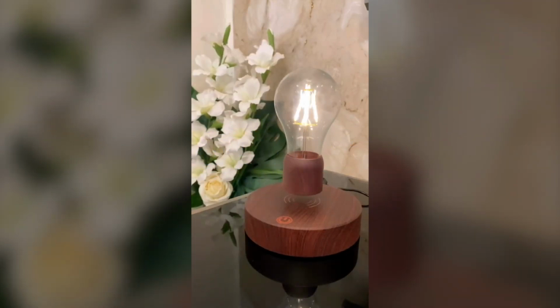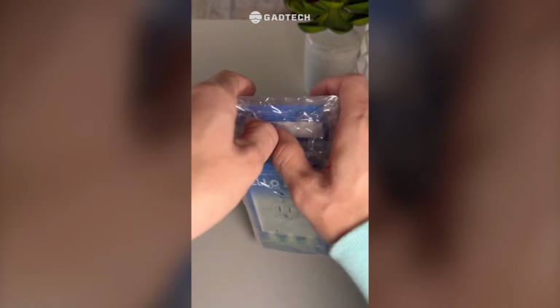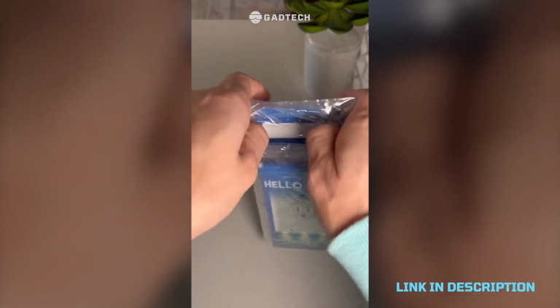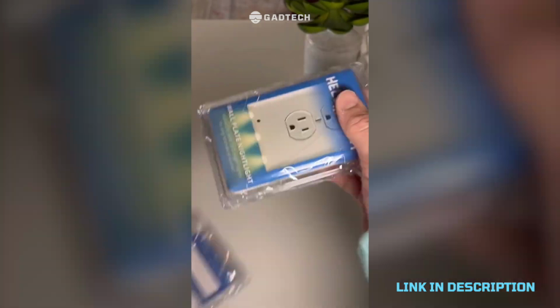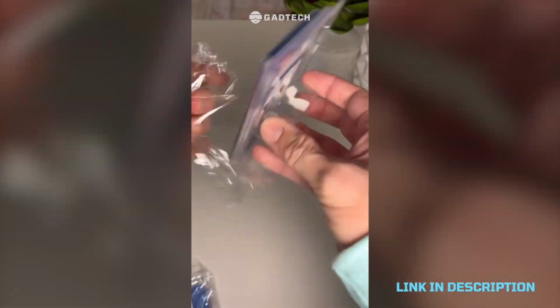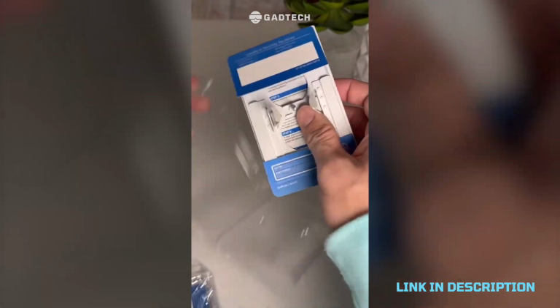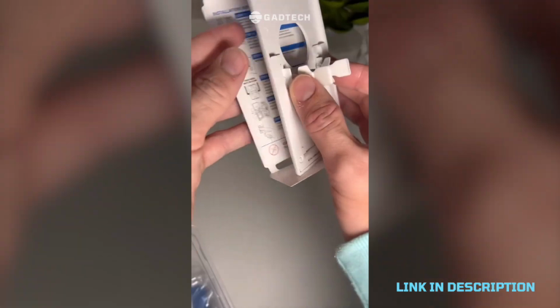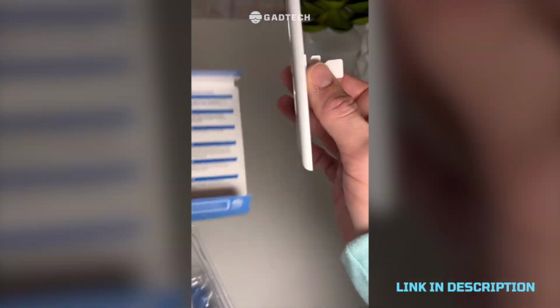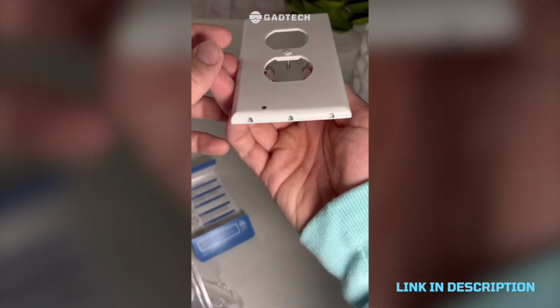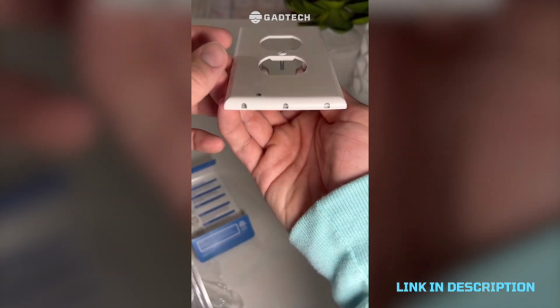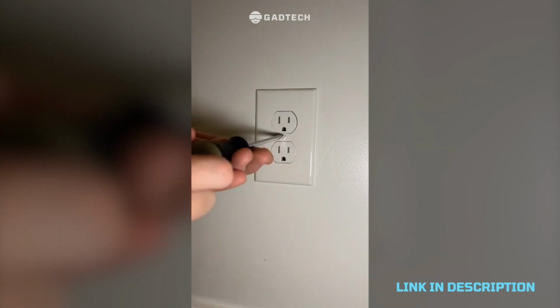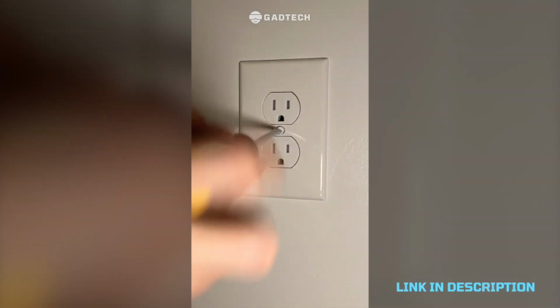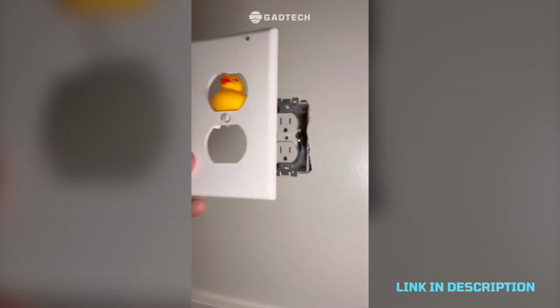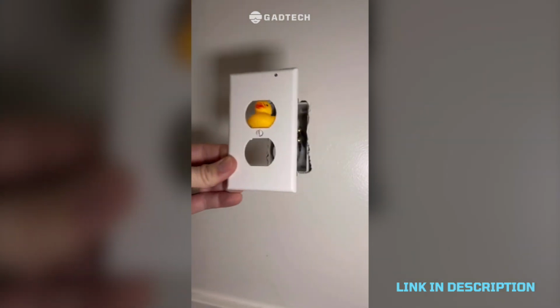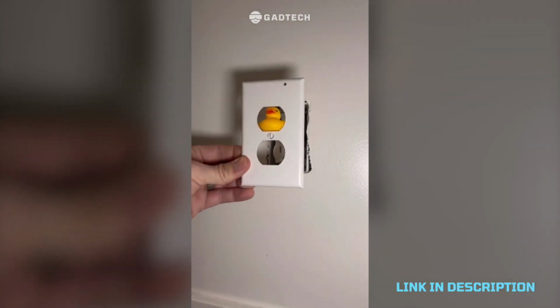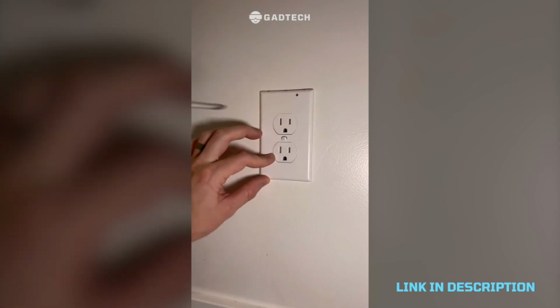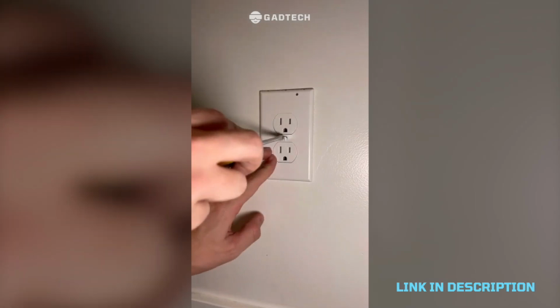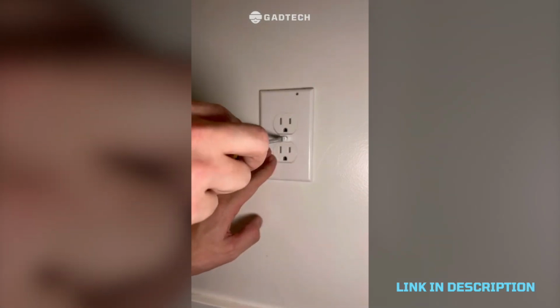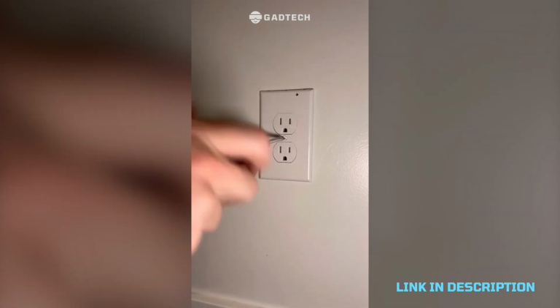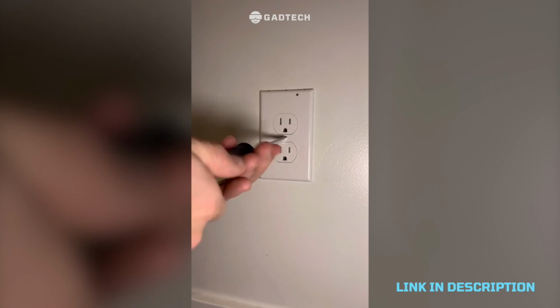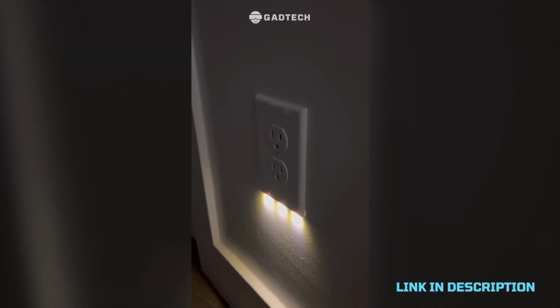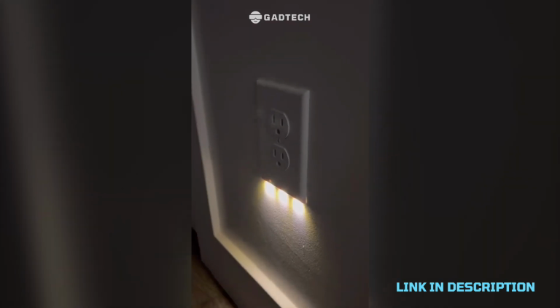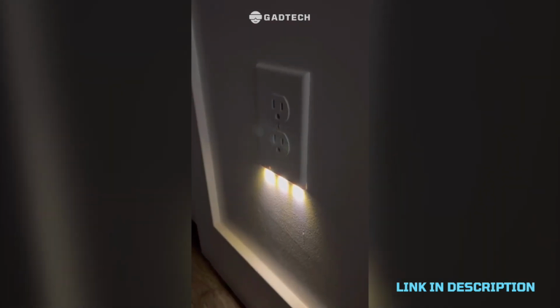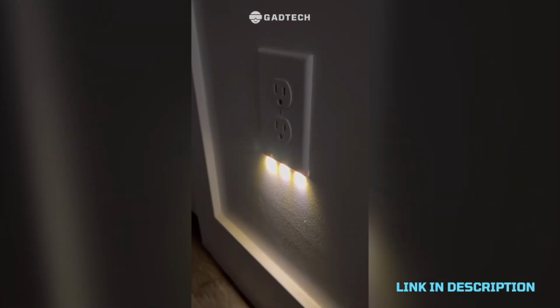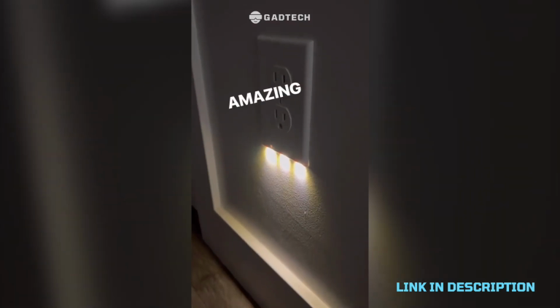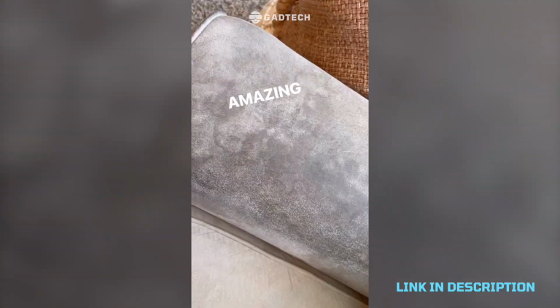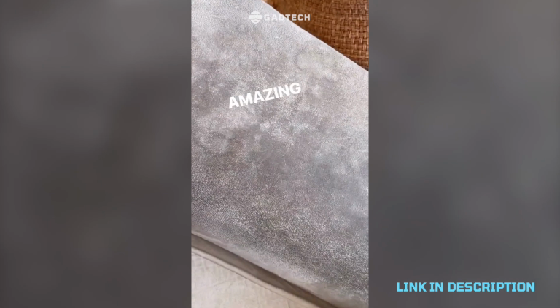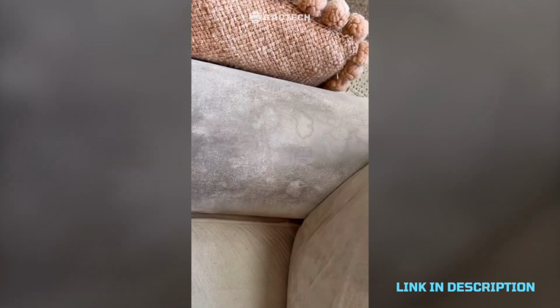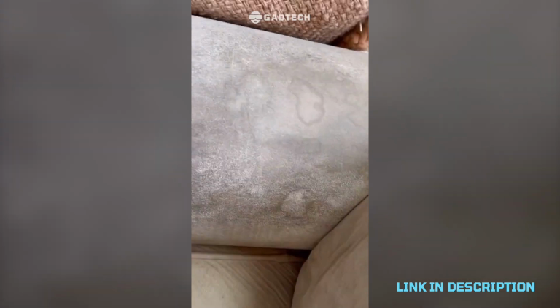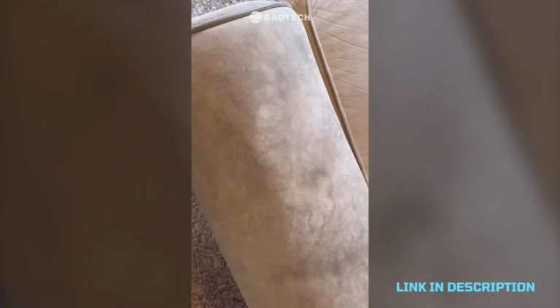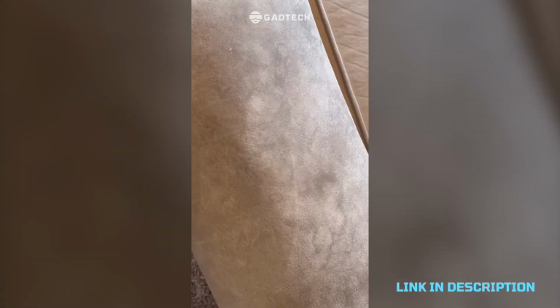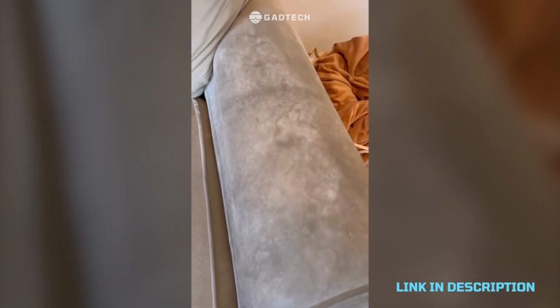This is my outlet nightlight that is so nice to have. The install is super easy and my kids love having the light at night in different places around the house — amazing.